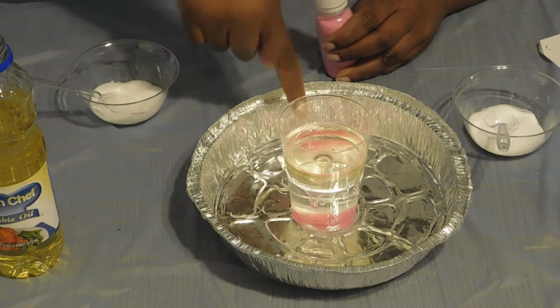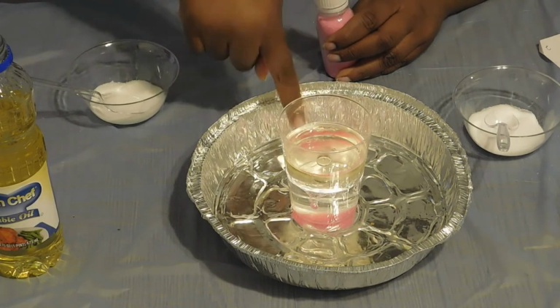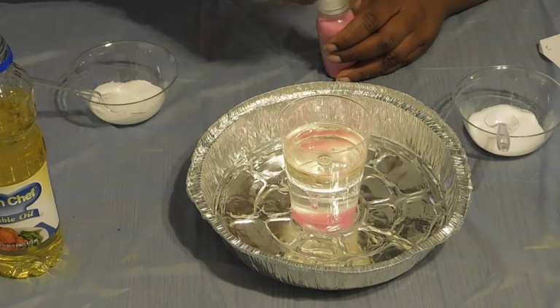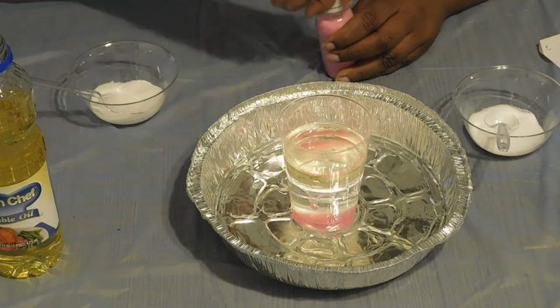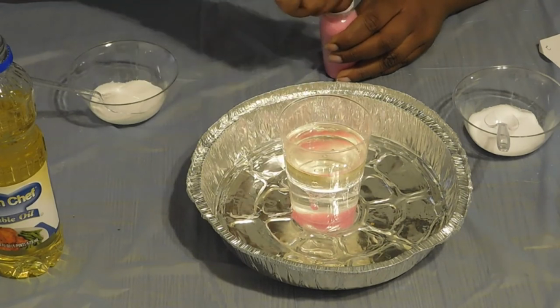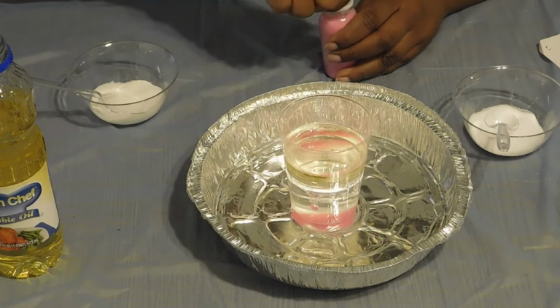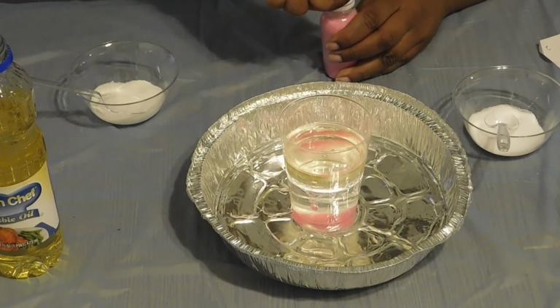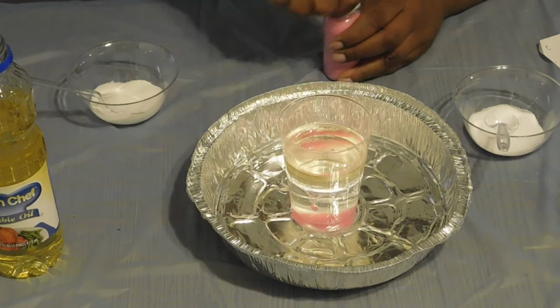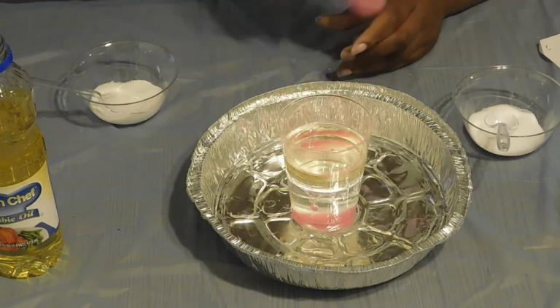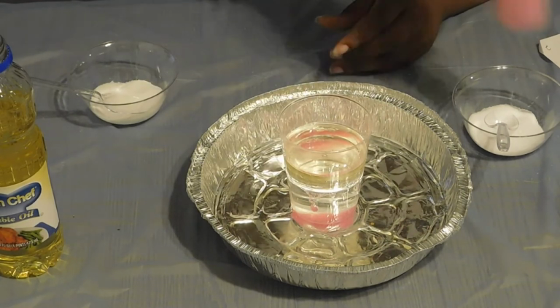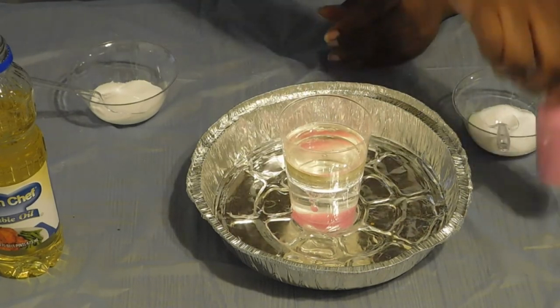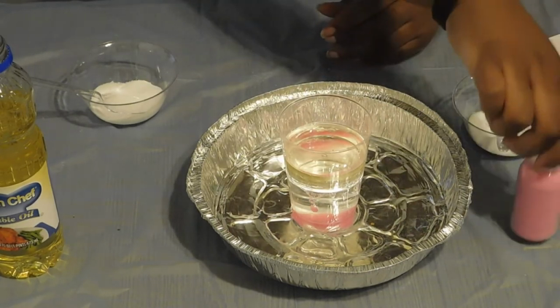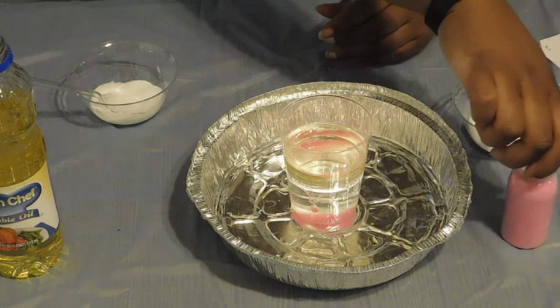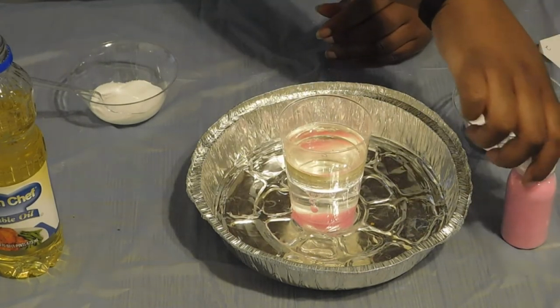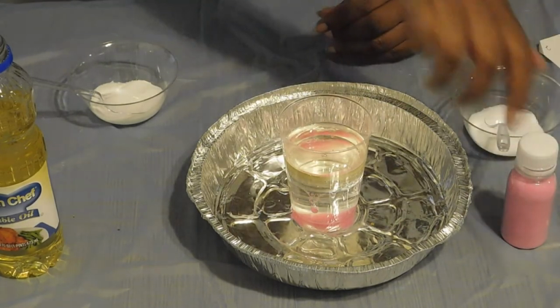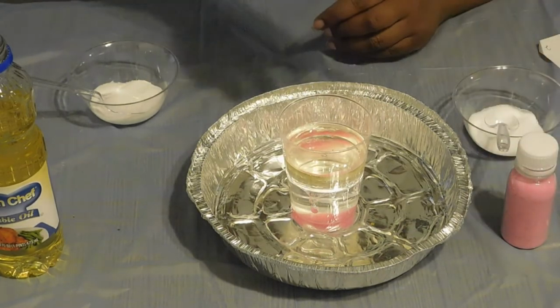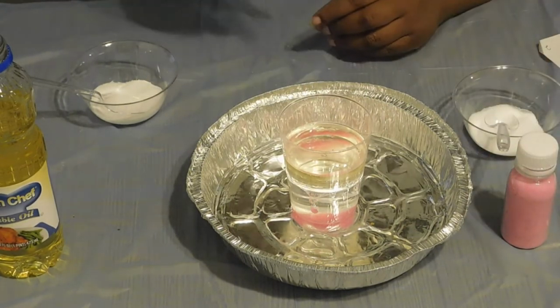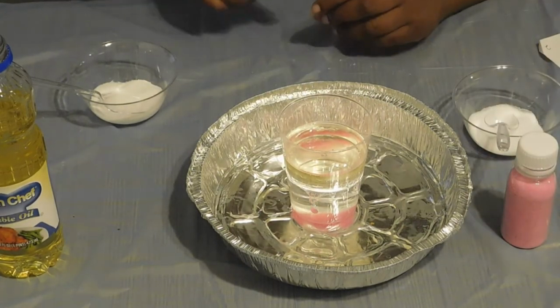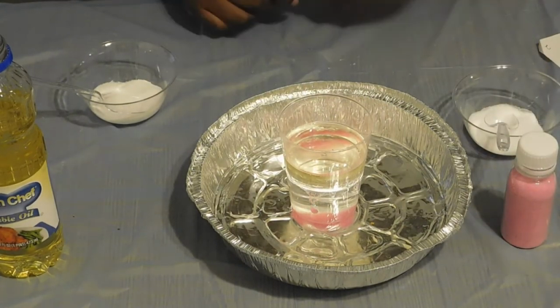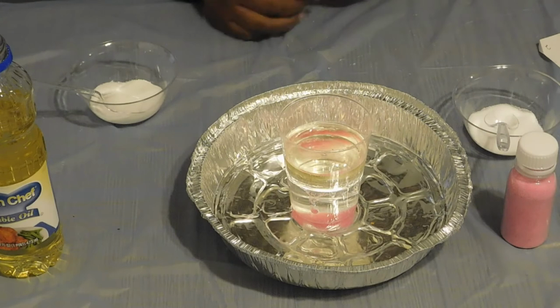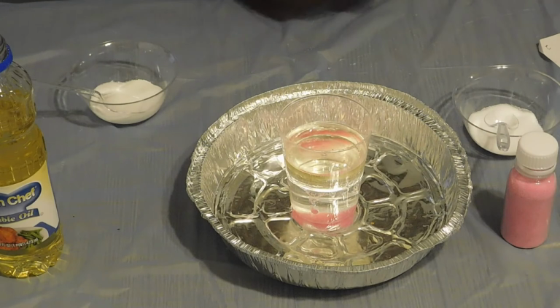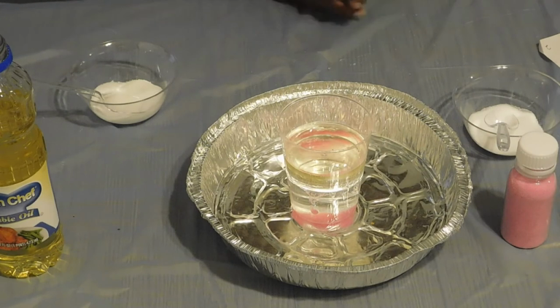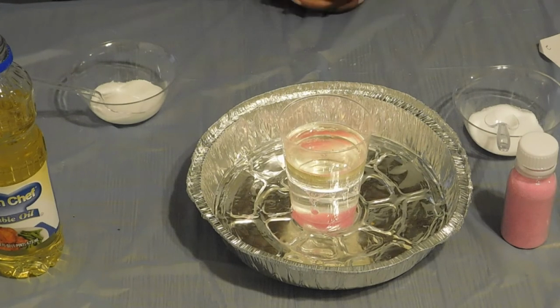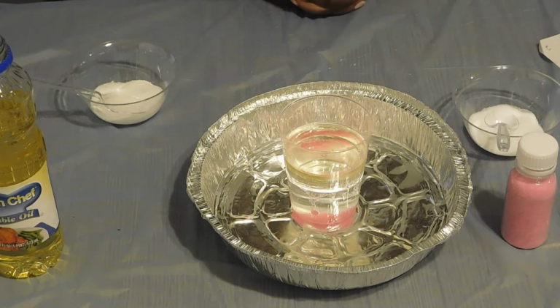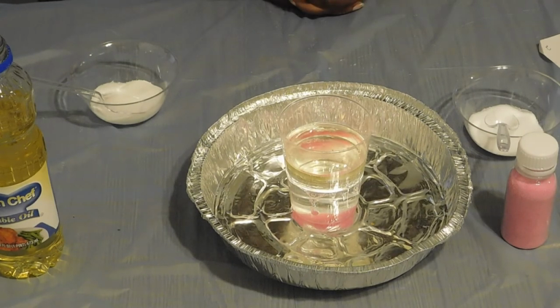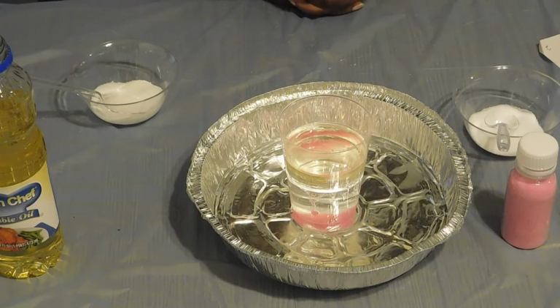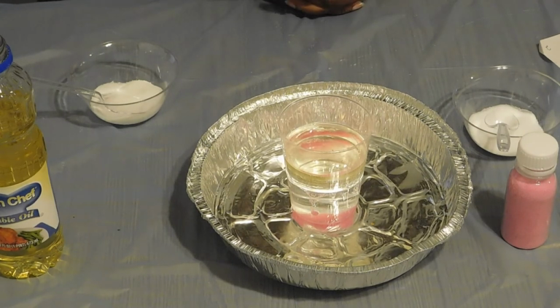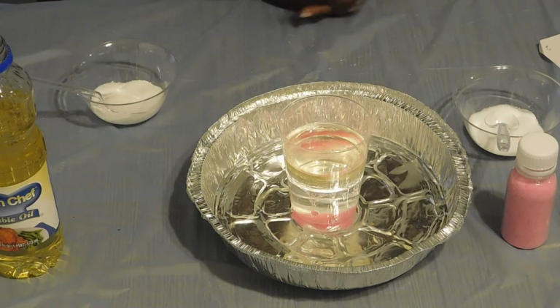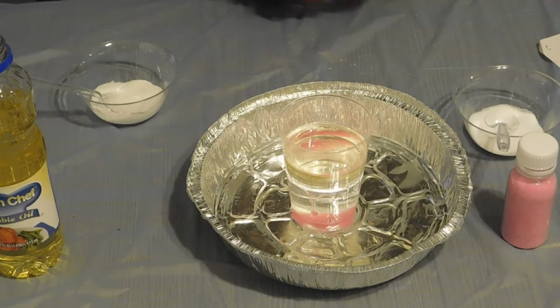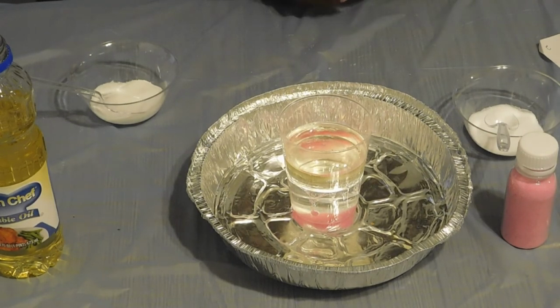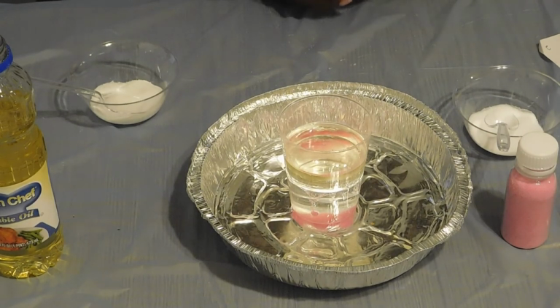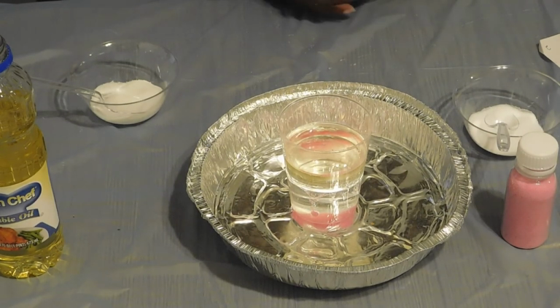So you notice that once the salt and sugar dissolve into the water, the oil floats back to the top because it likes to stick together to its own molecules.